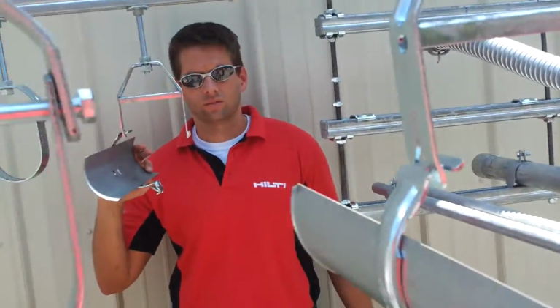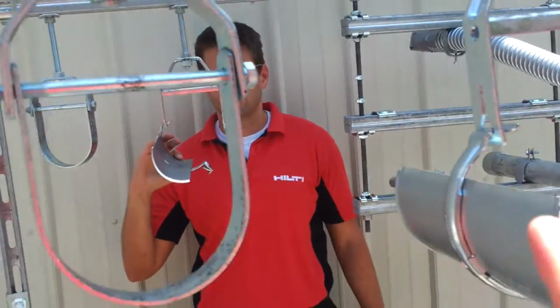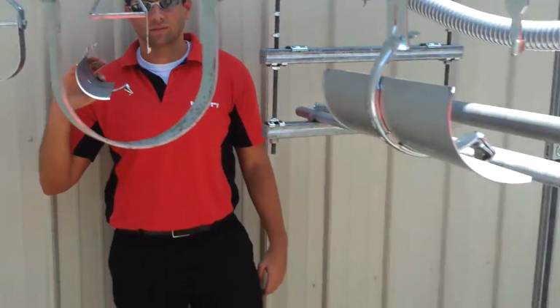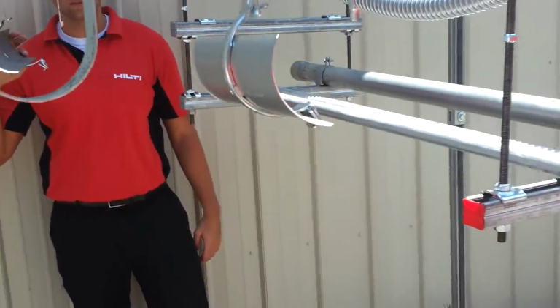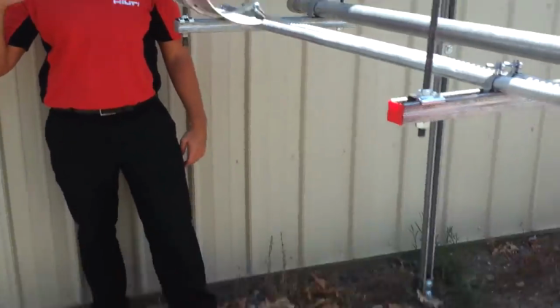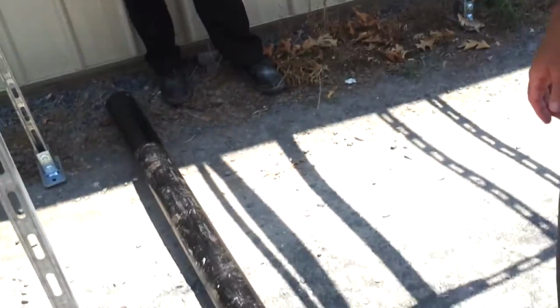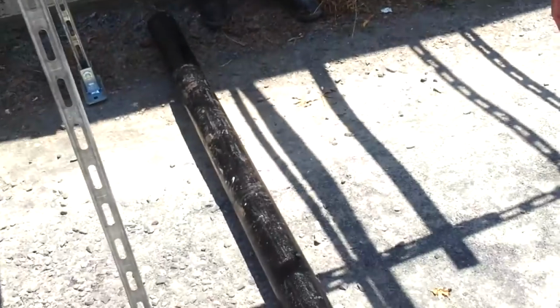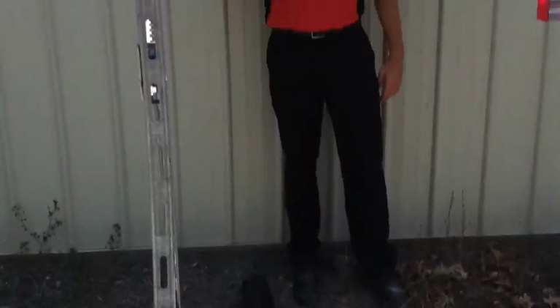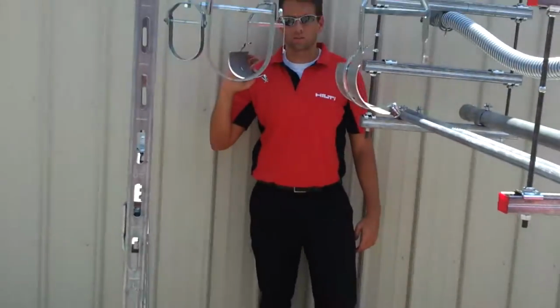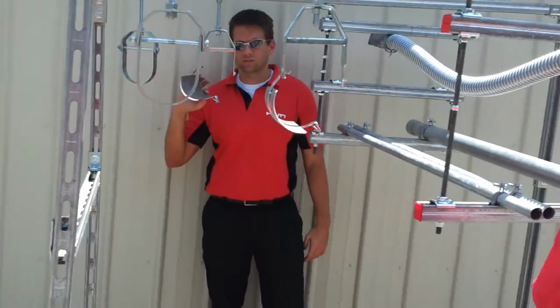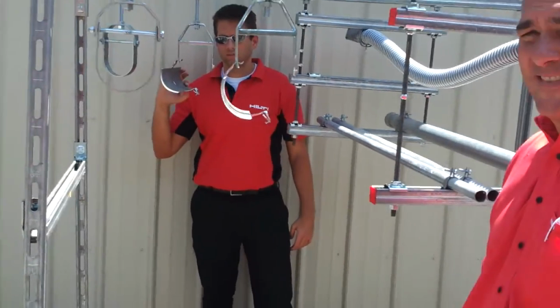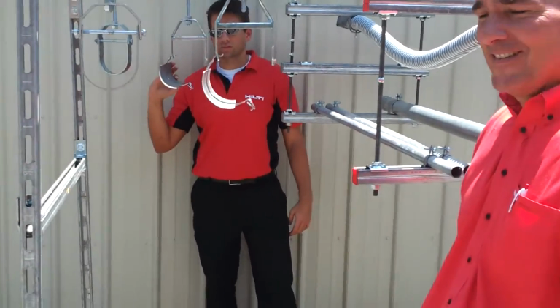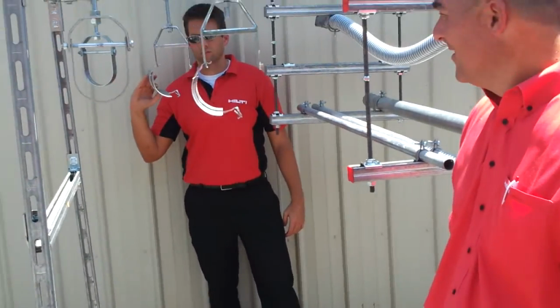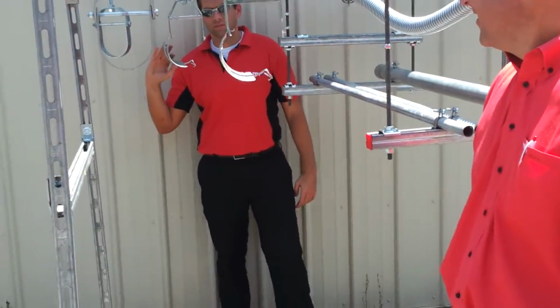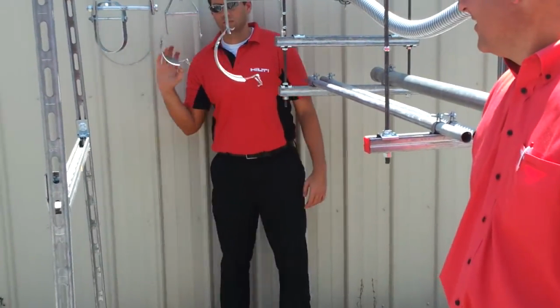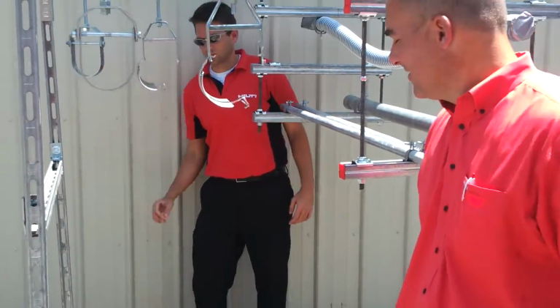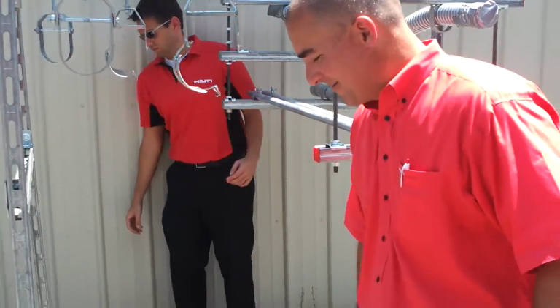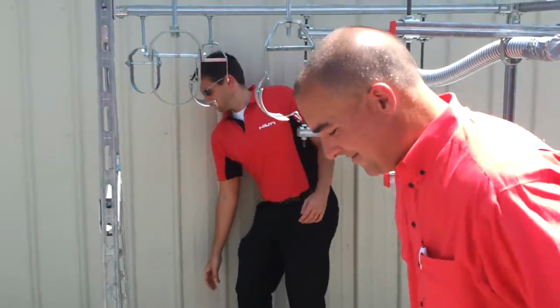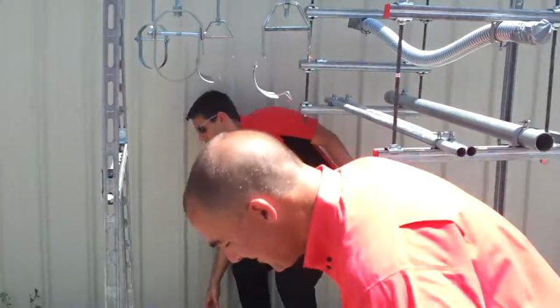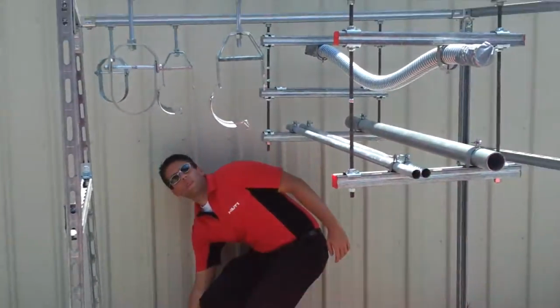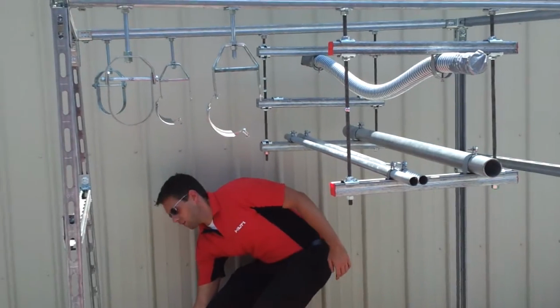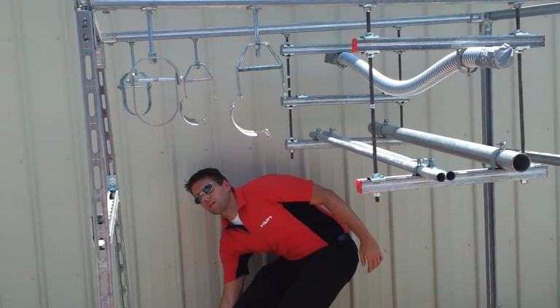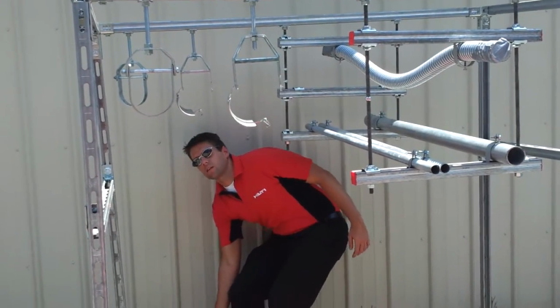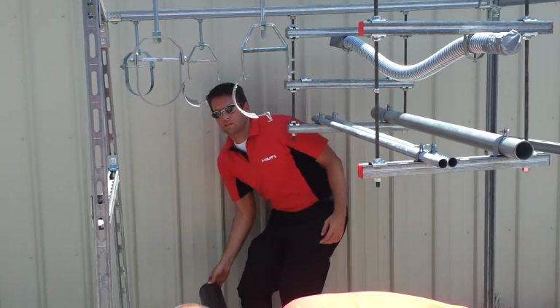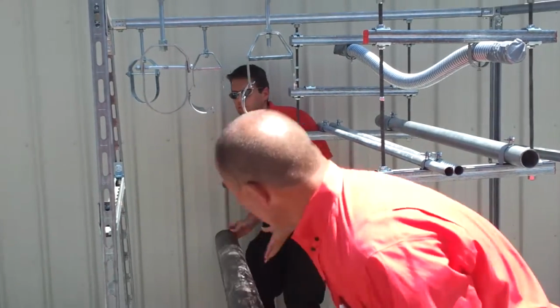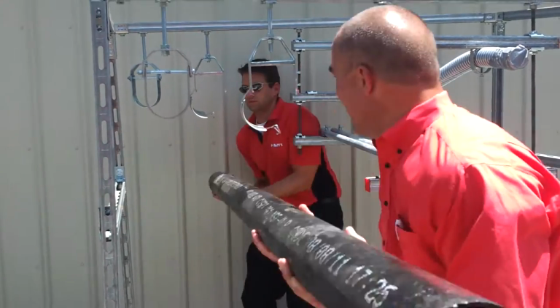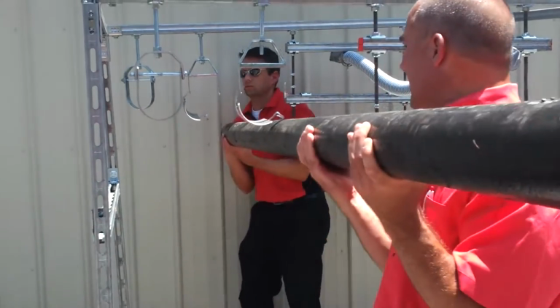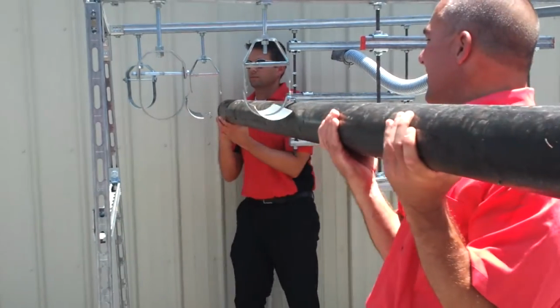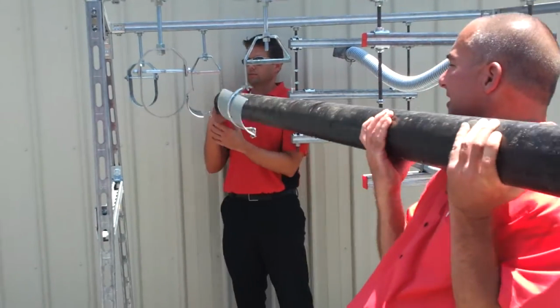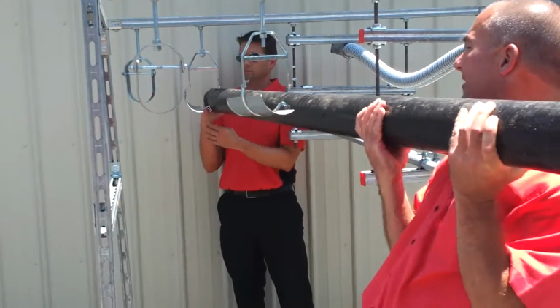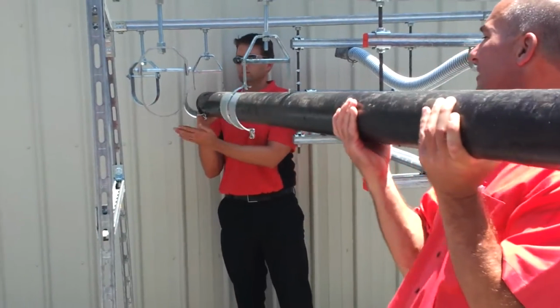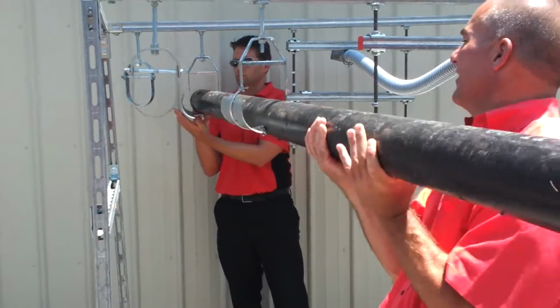We got Clint, we got Mike, we got the pipe. We're going to show you how quick it is to hang this section — go ahead and put that on. And I'm timing you.